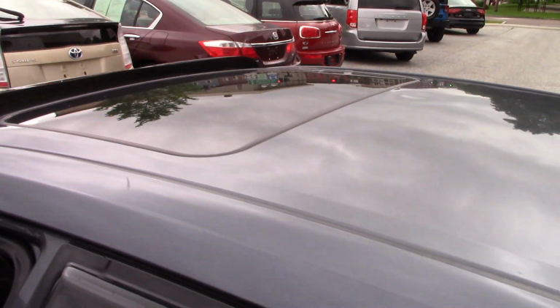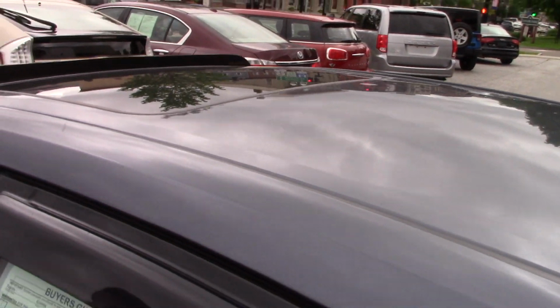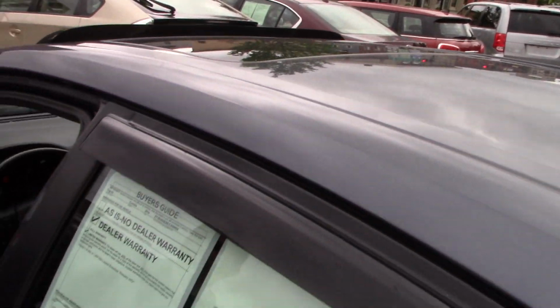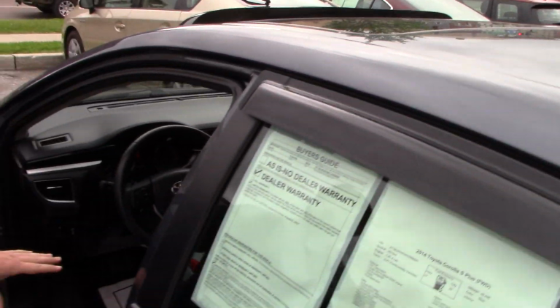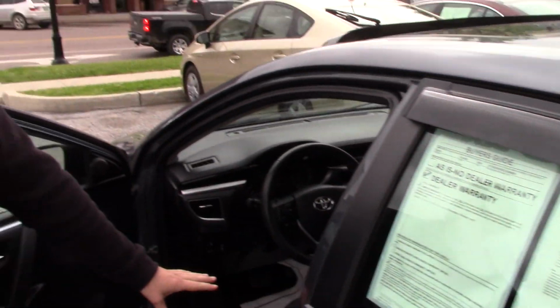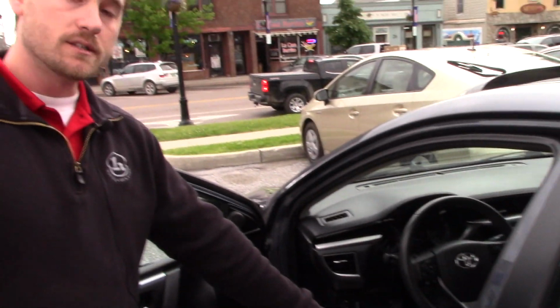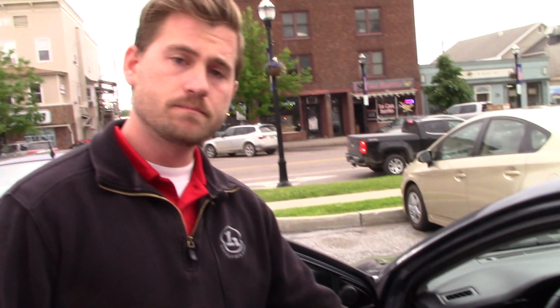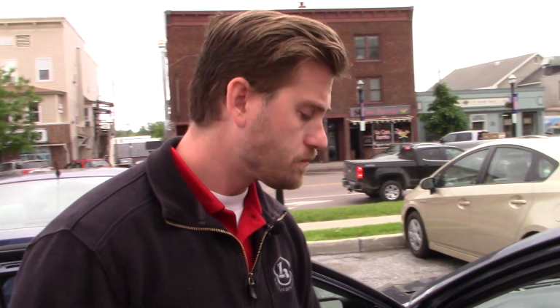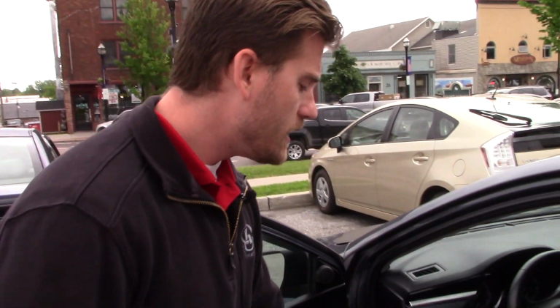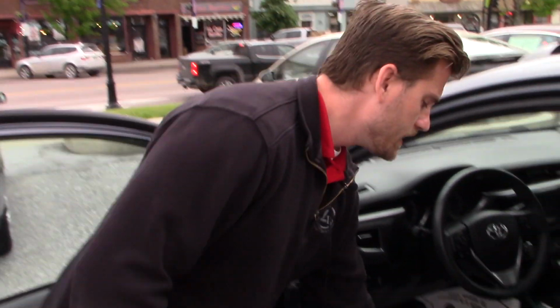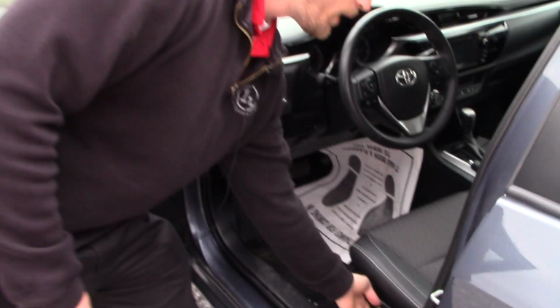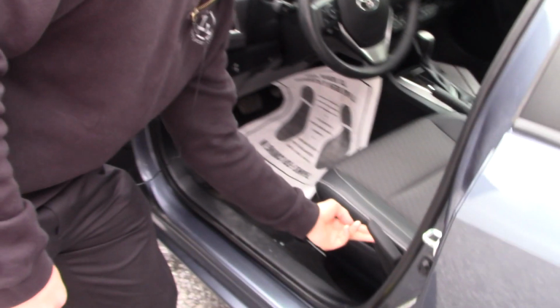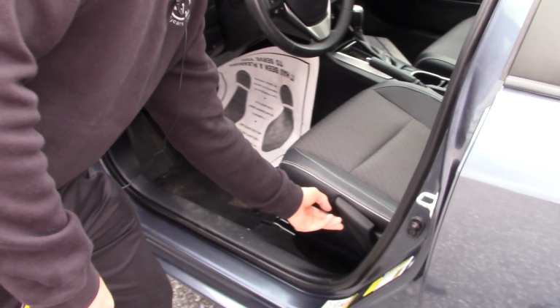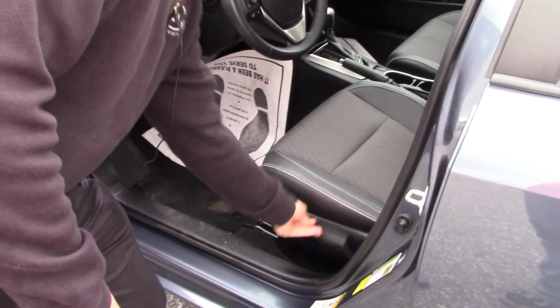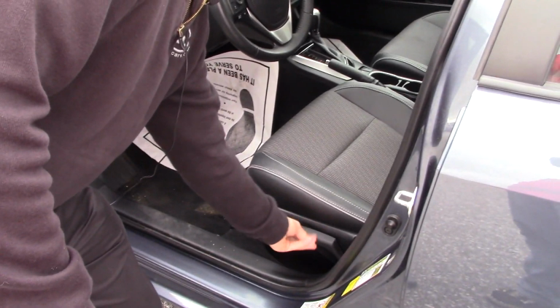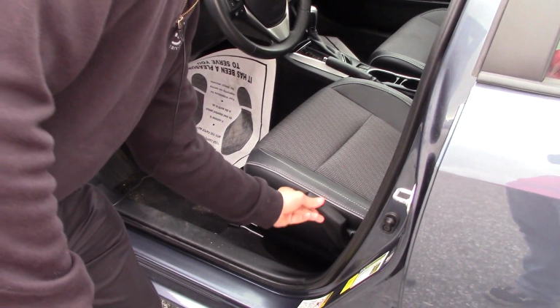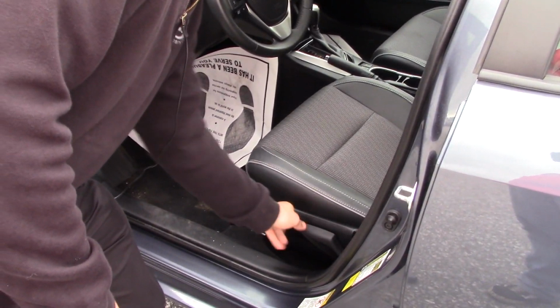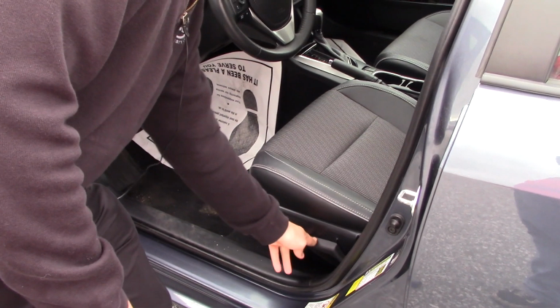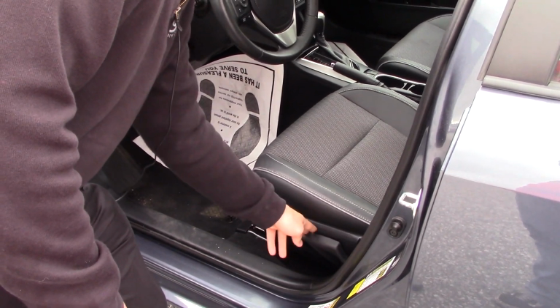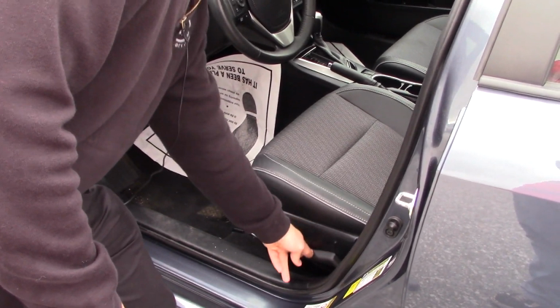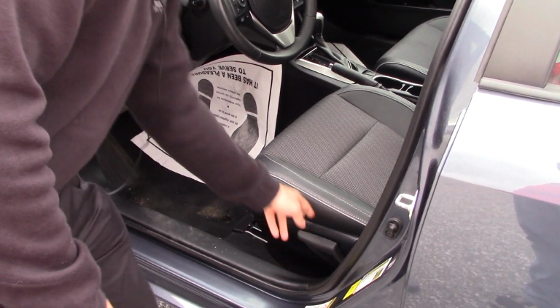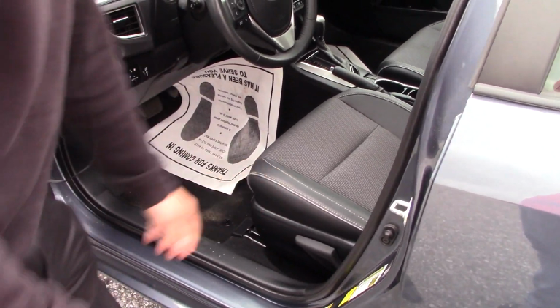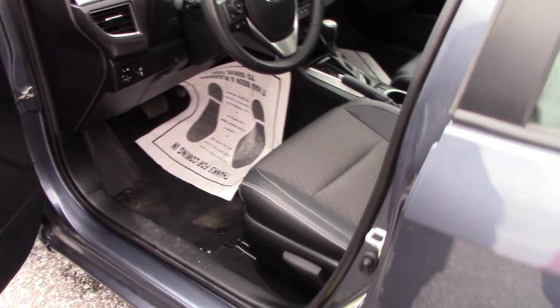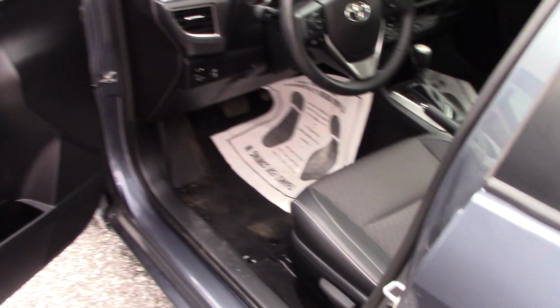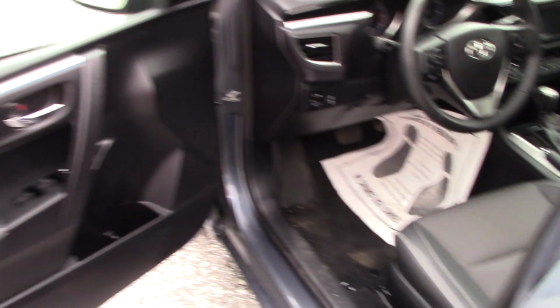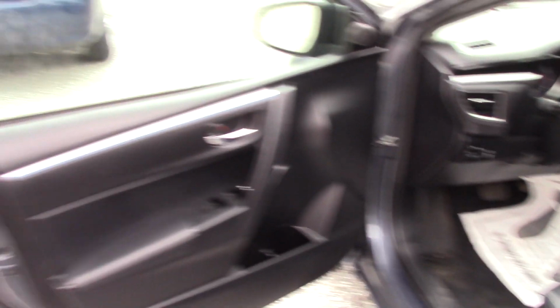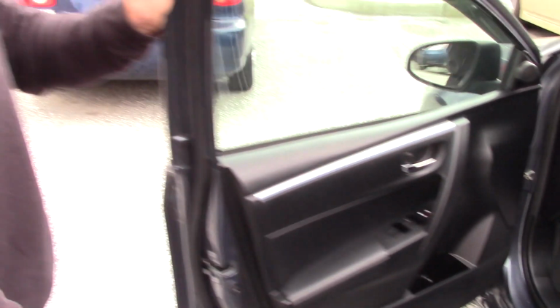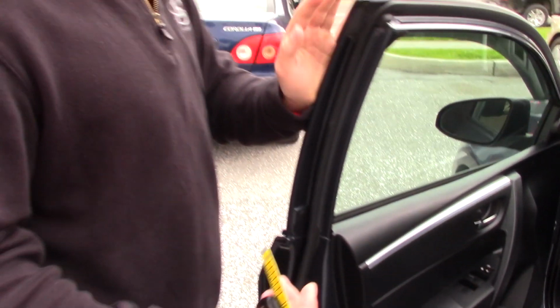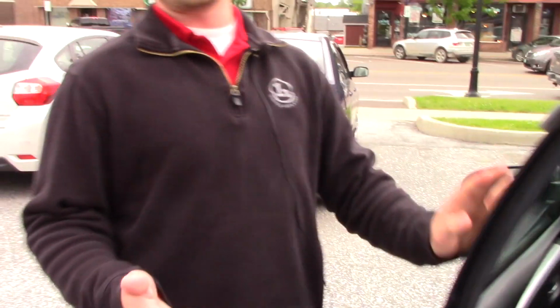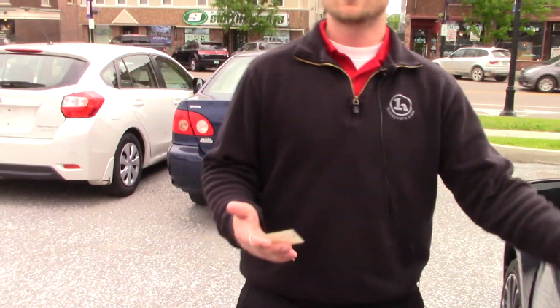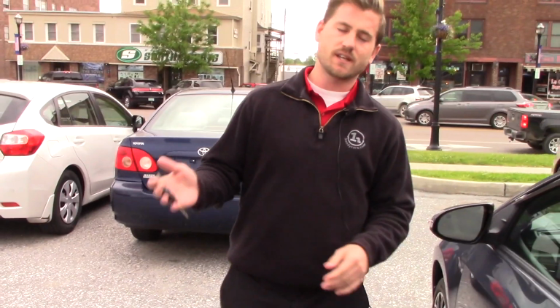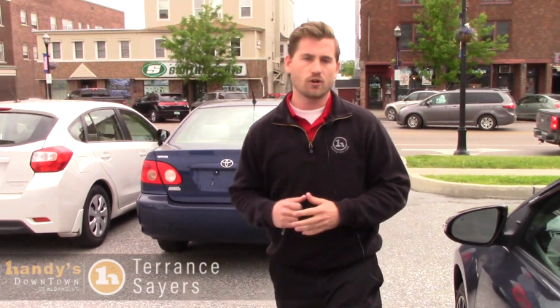The seats are also bucket seating, and you can raise and lower your seat just by doing just that. In addition, you also have a sport button to shift at a higher RPM.